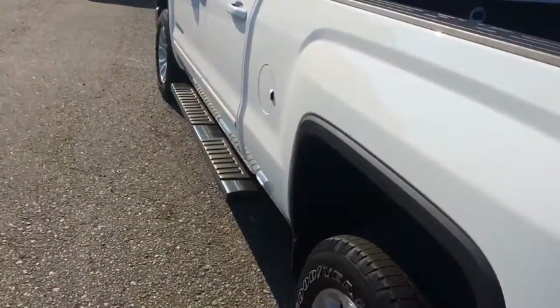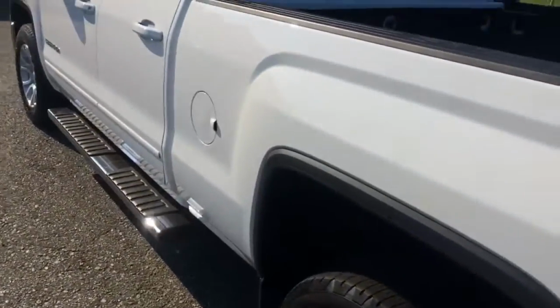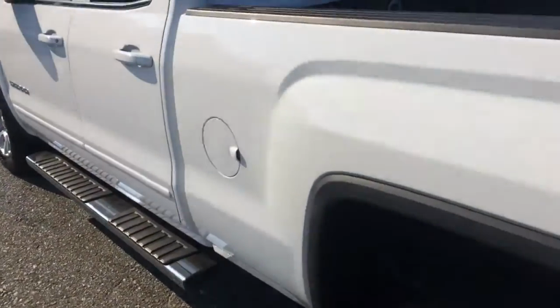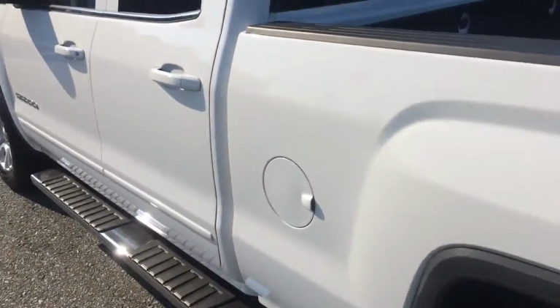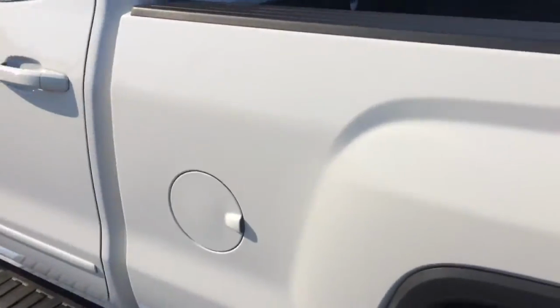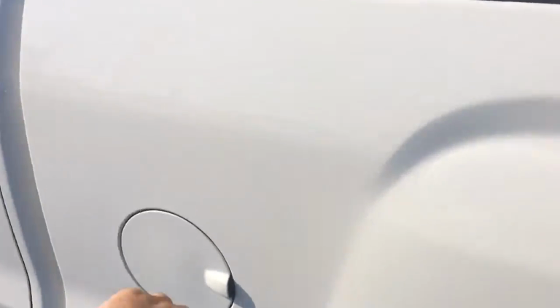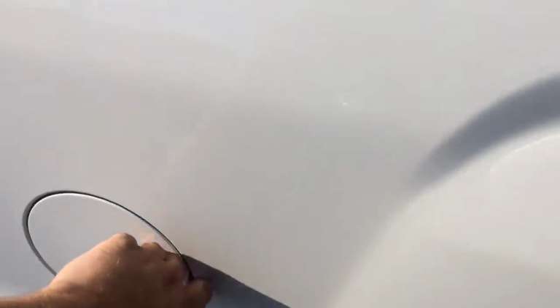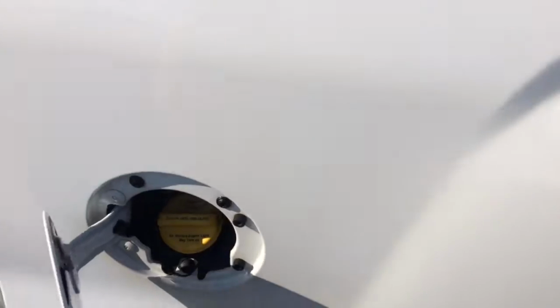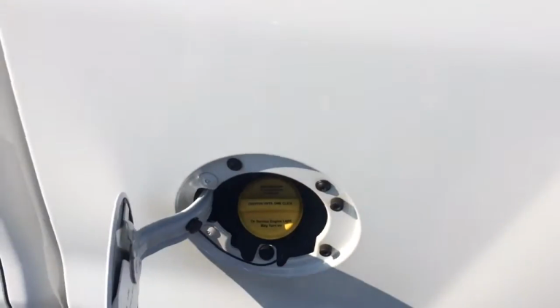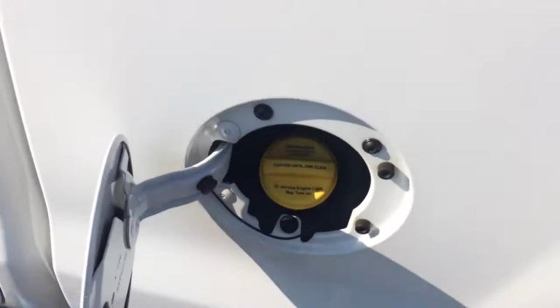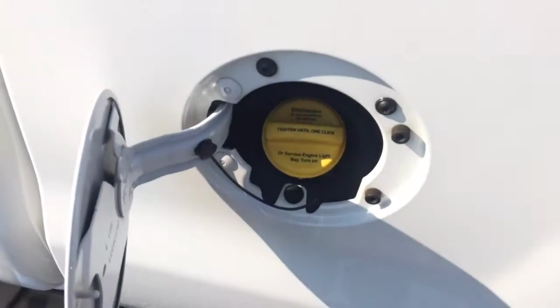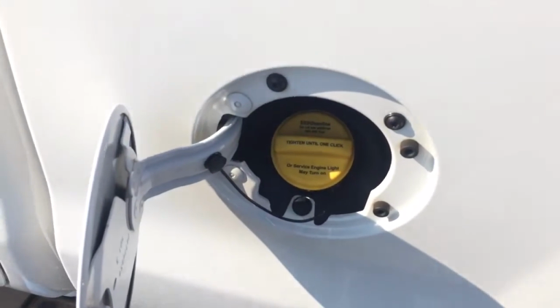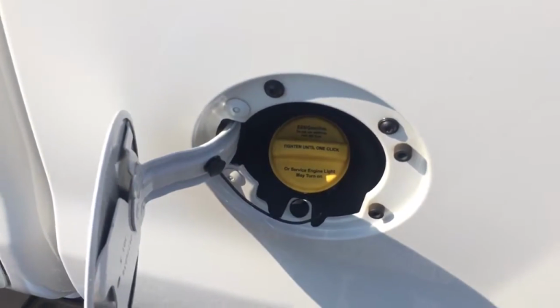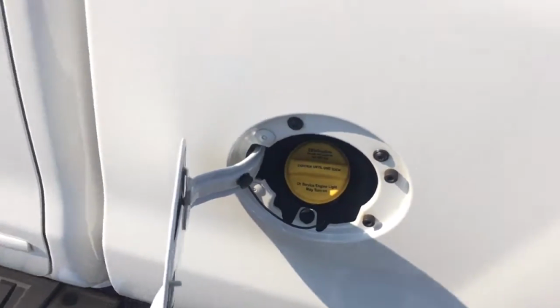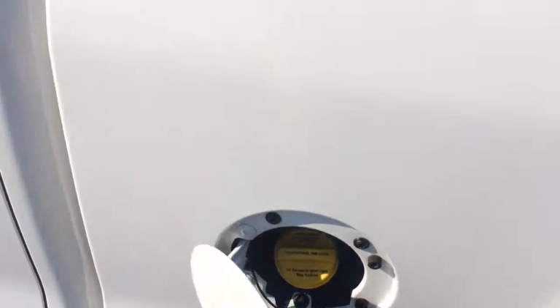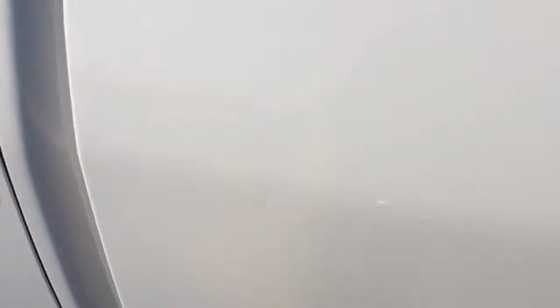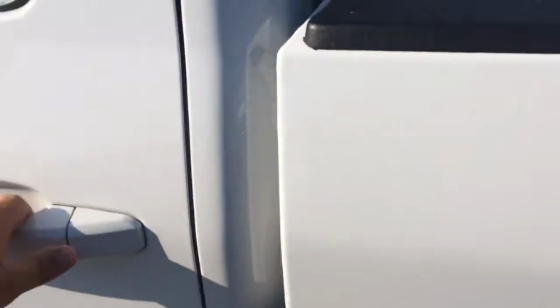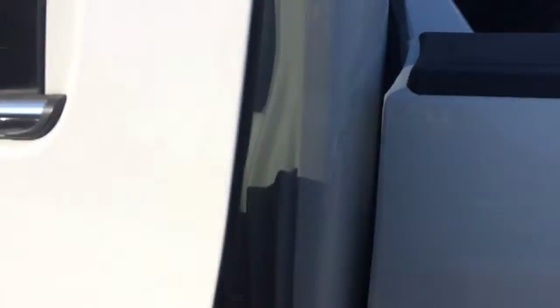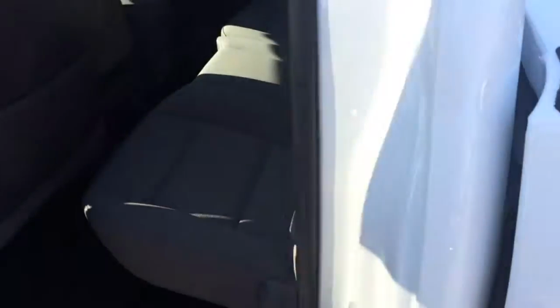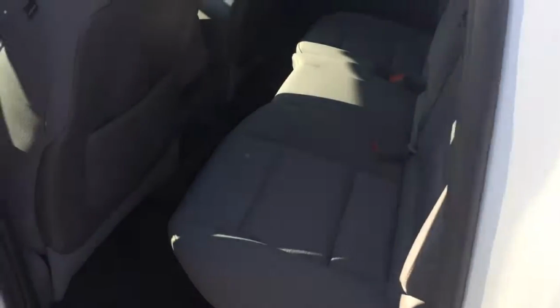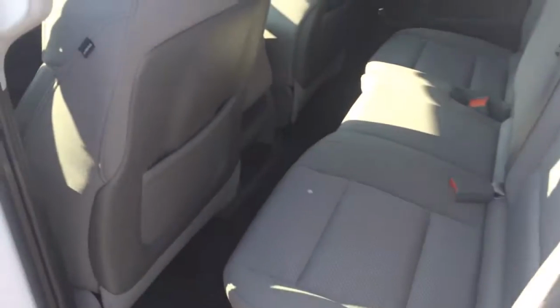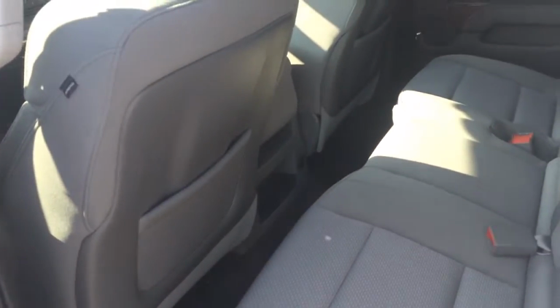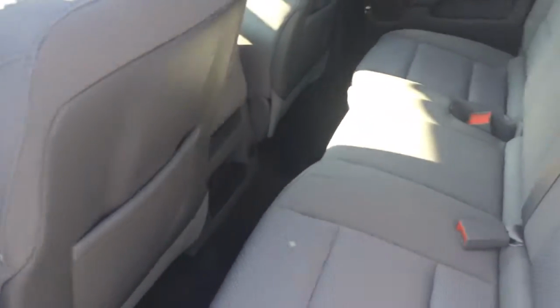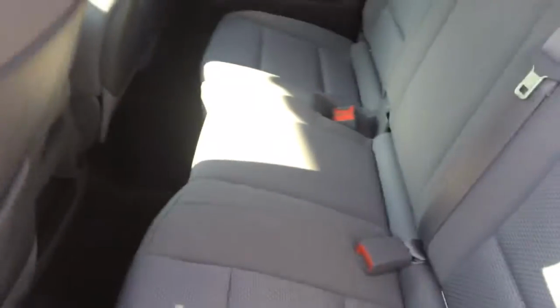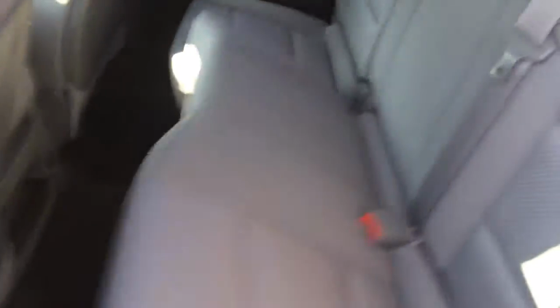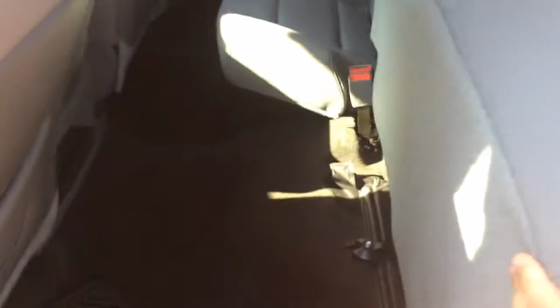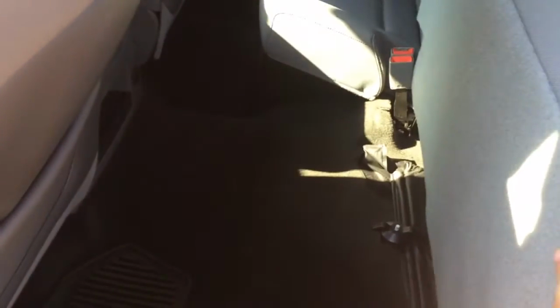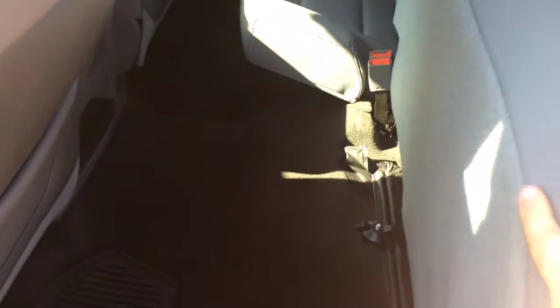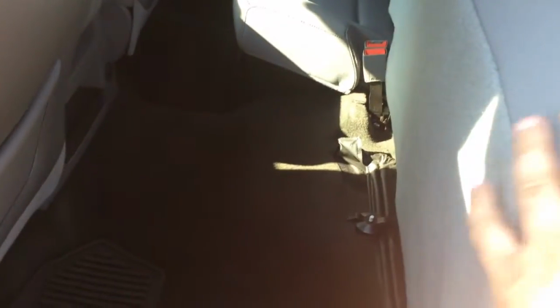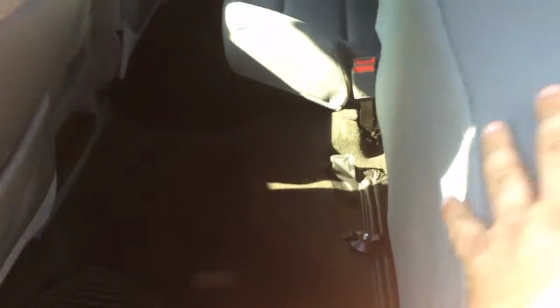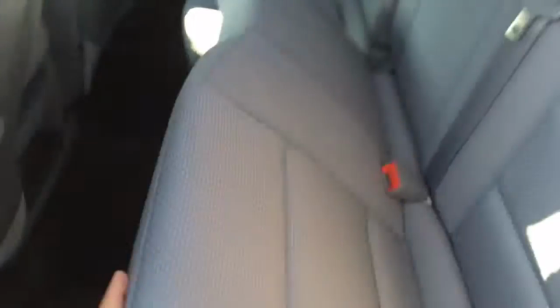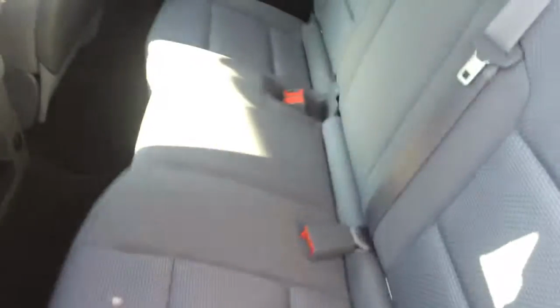Easy lower tailgate. I know you asked about the flex fuel — it most definitely is. Let me show you the back seat. Double cab flips up if you need some more space, and the other side does also.